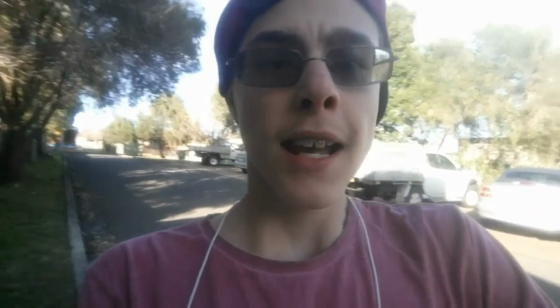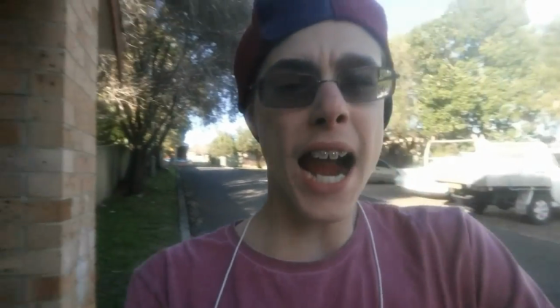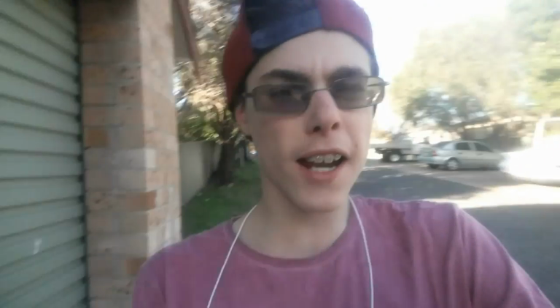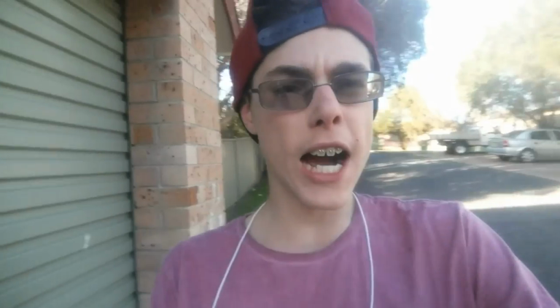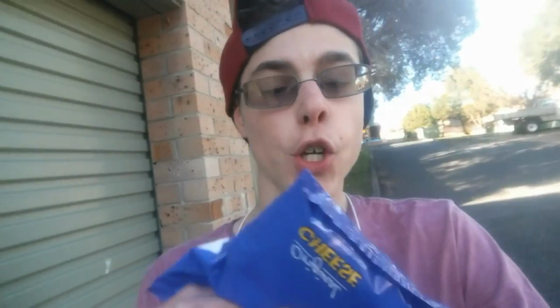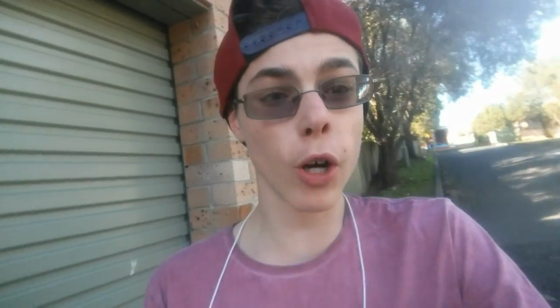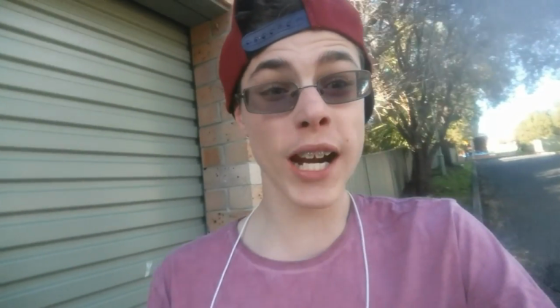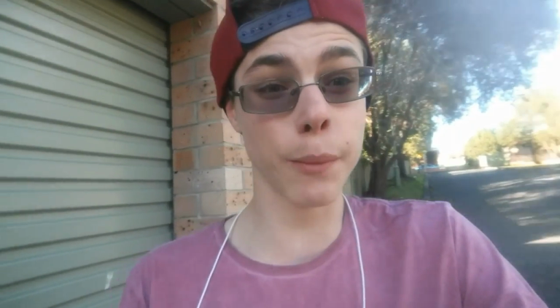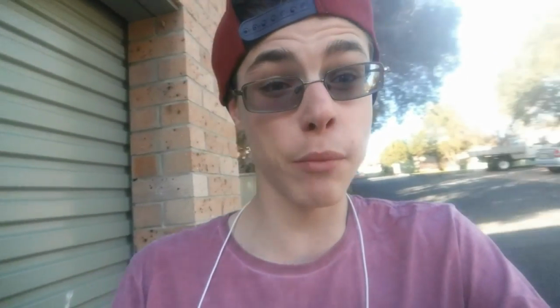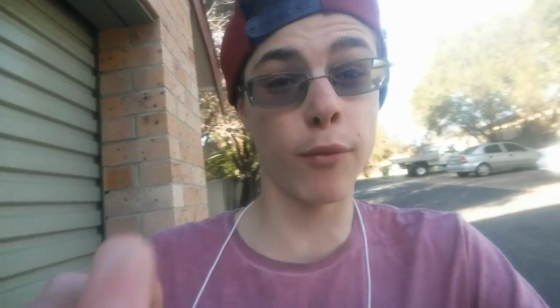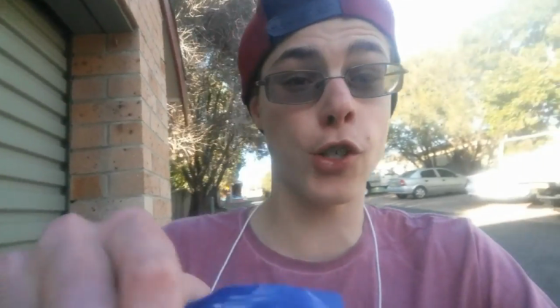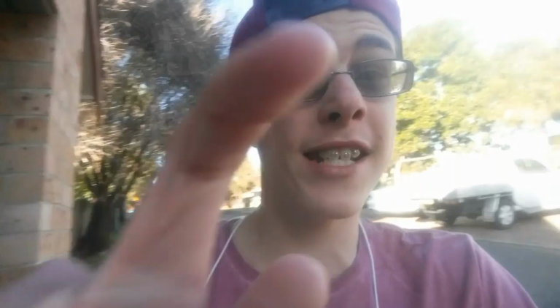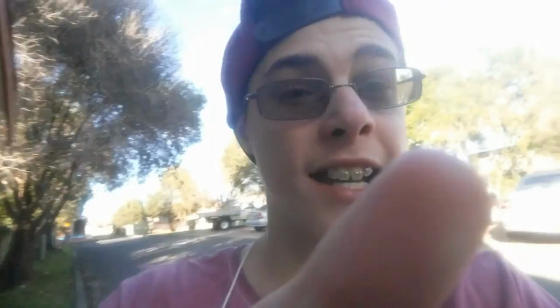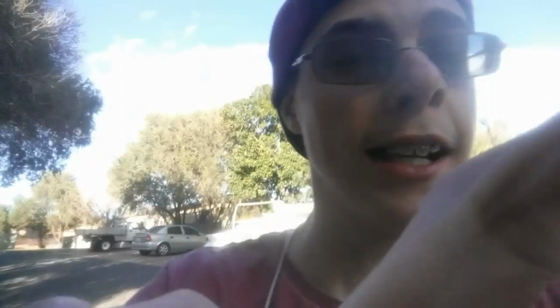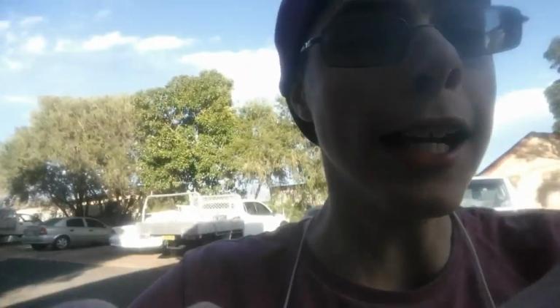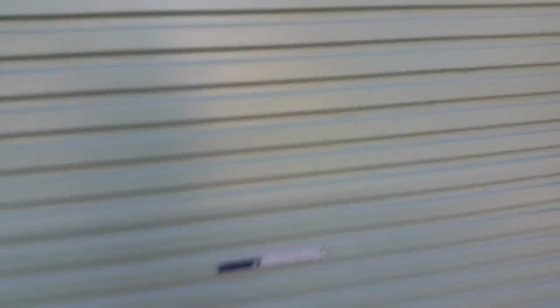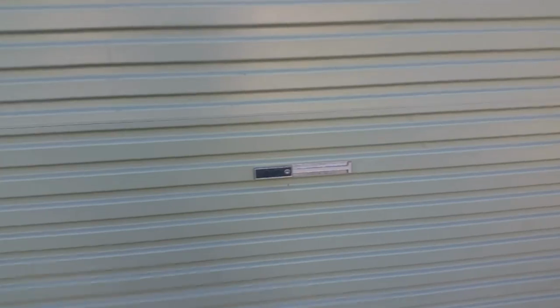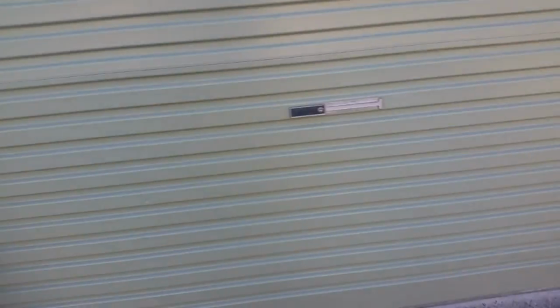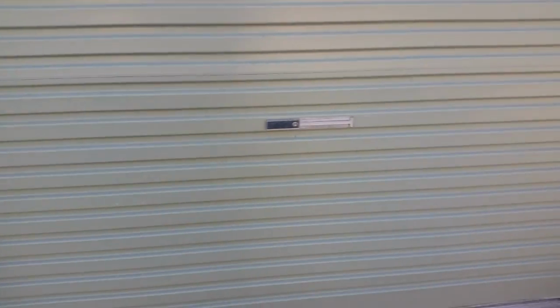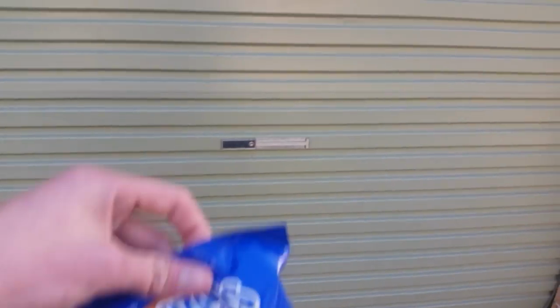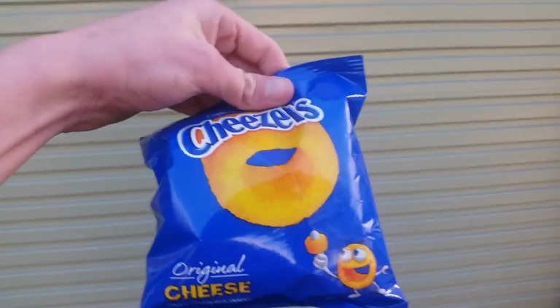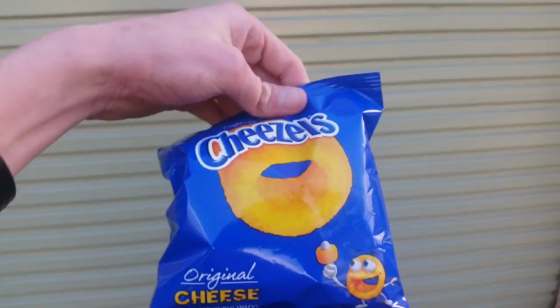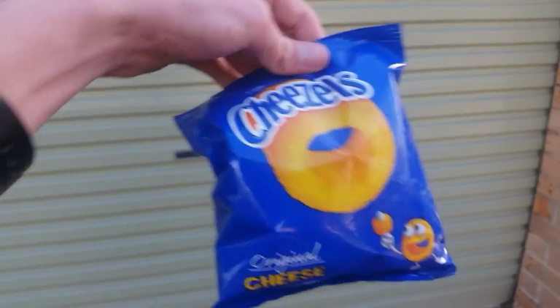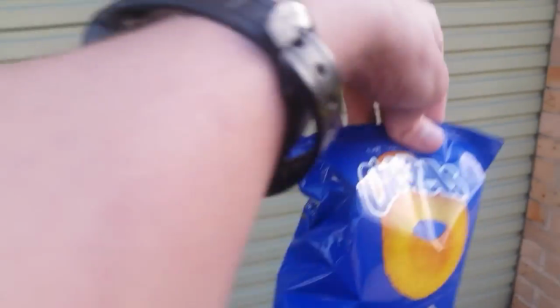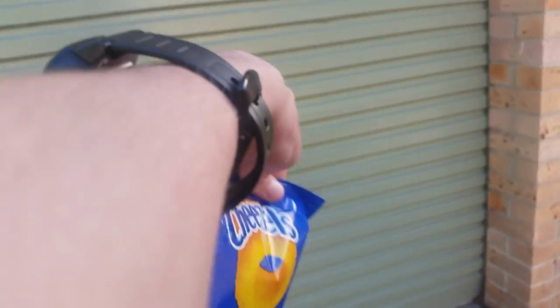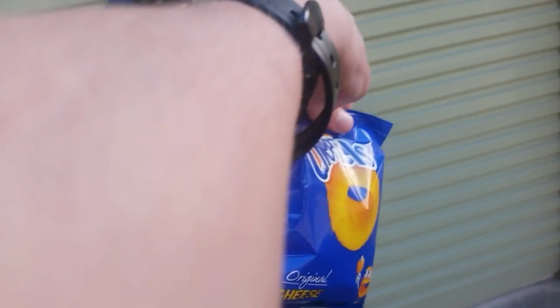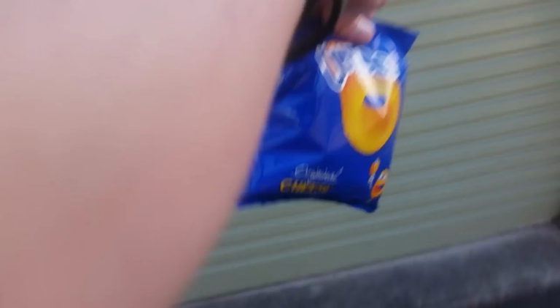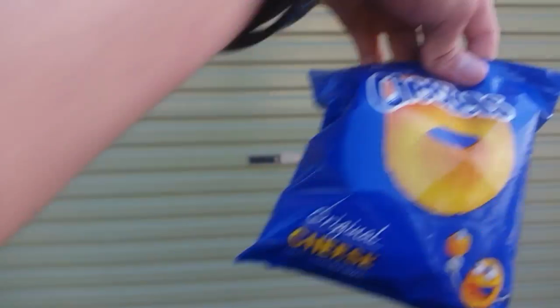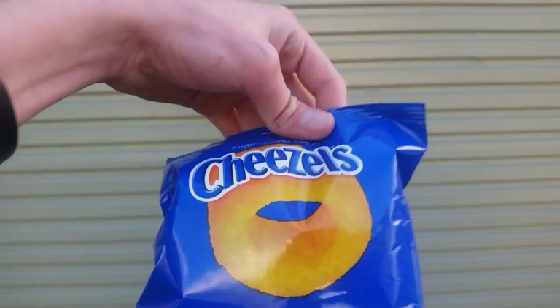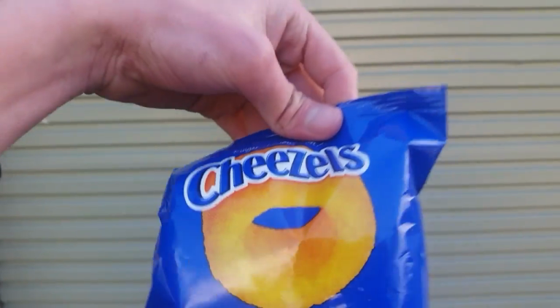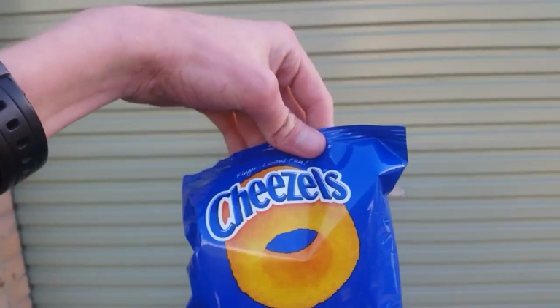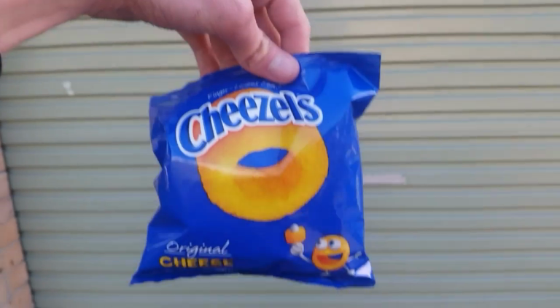Hey there guys, you're watching Caleb Temple of Watson Tech. Today we're doing a food review of Cheezles.